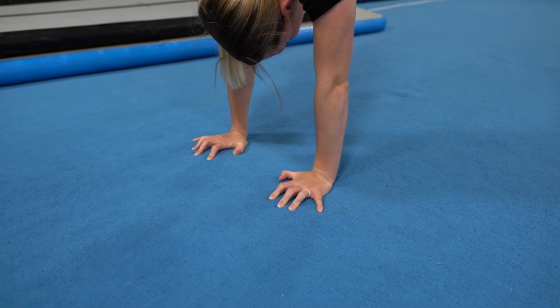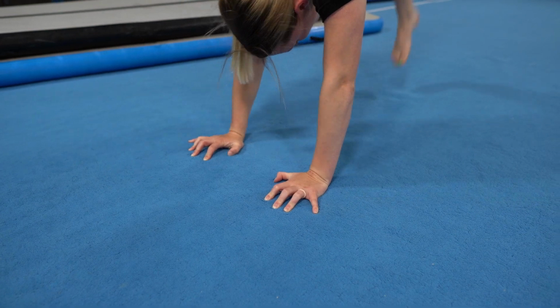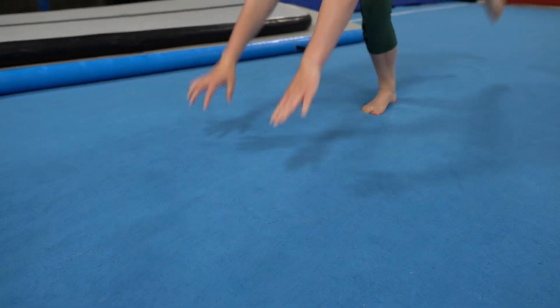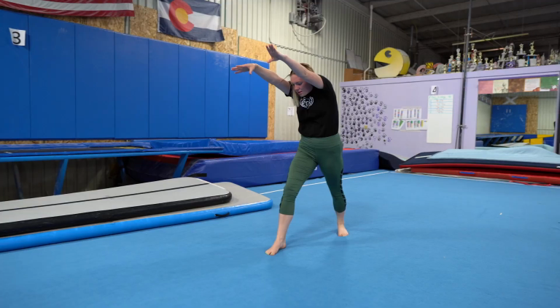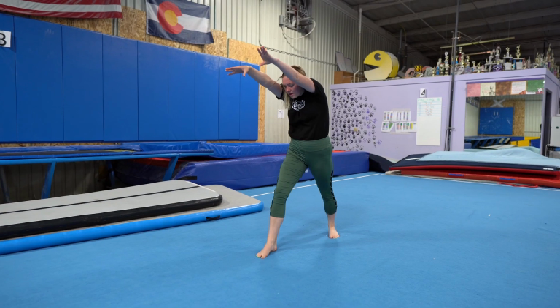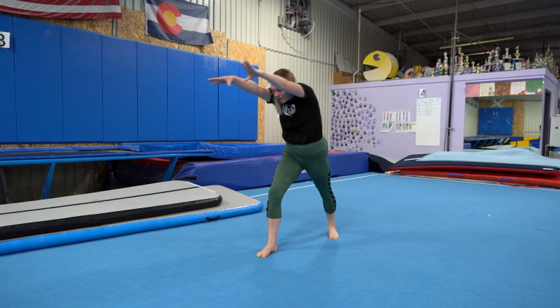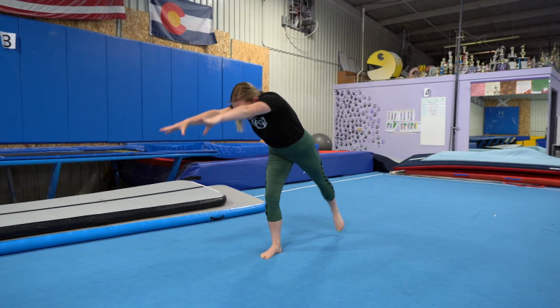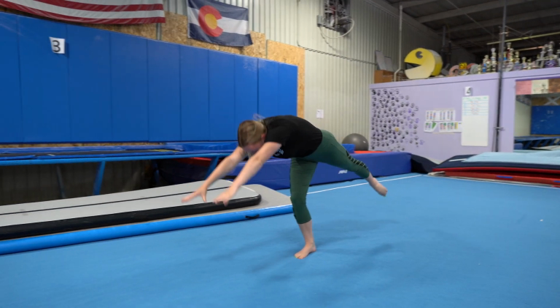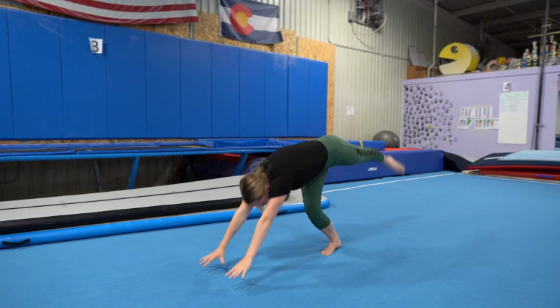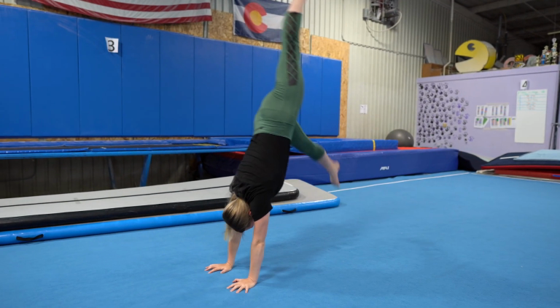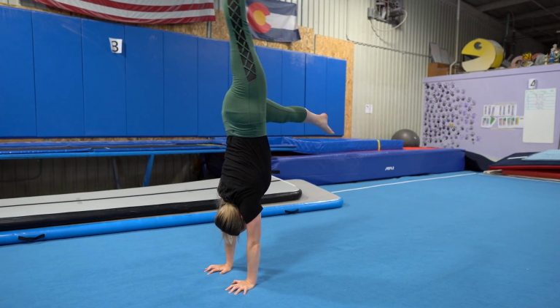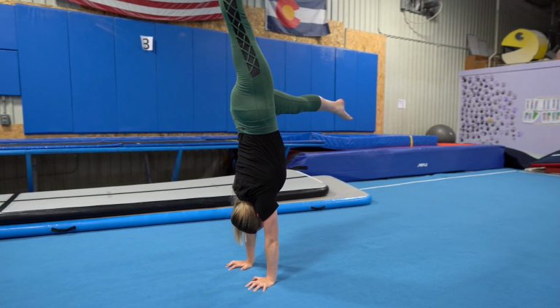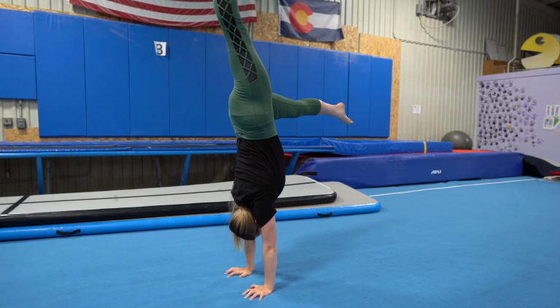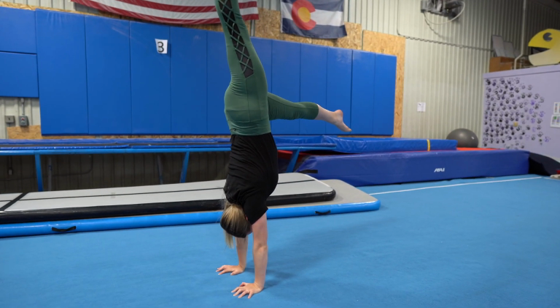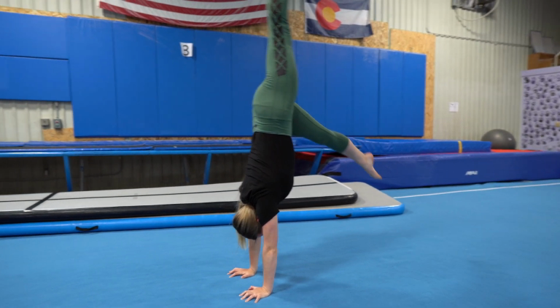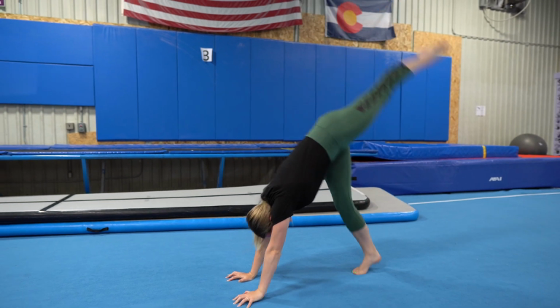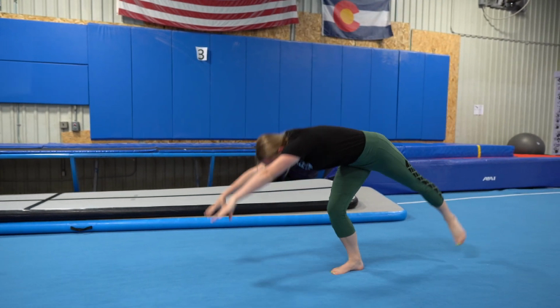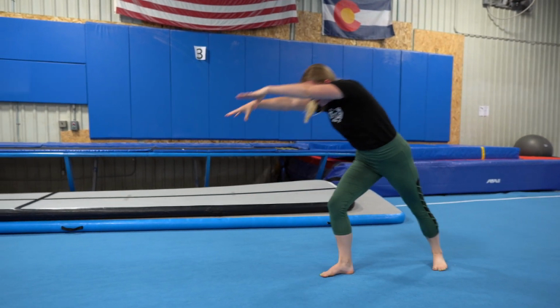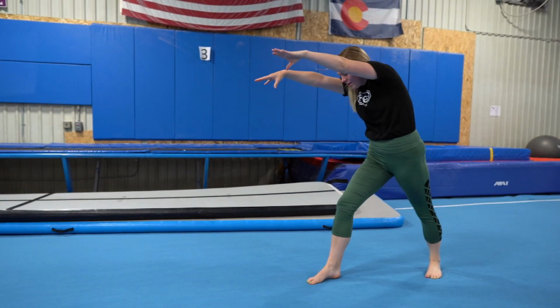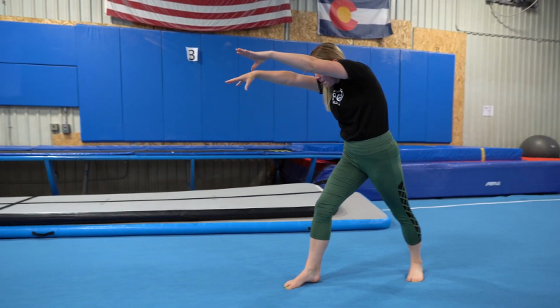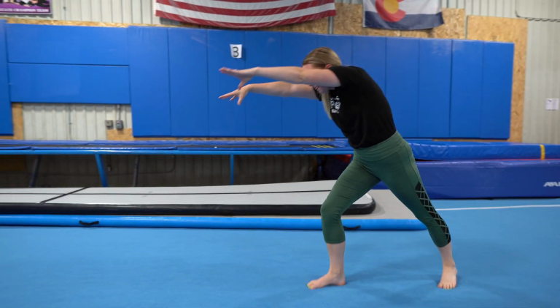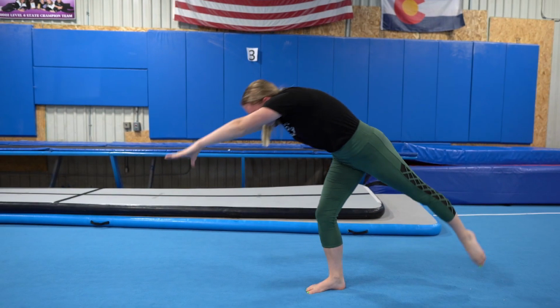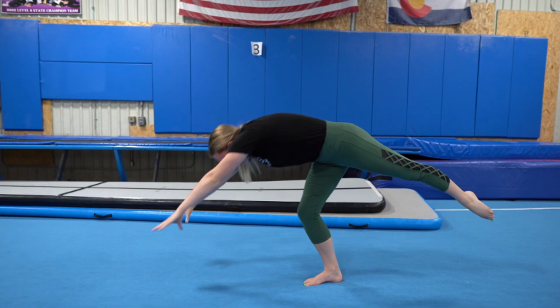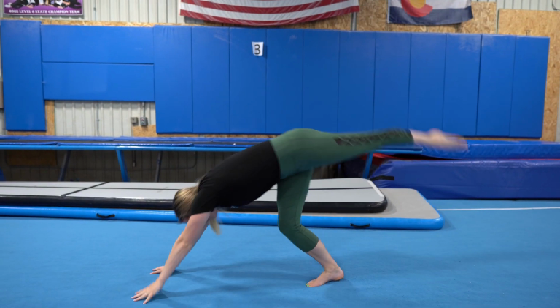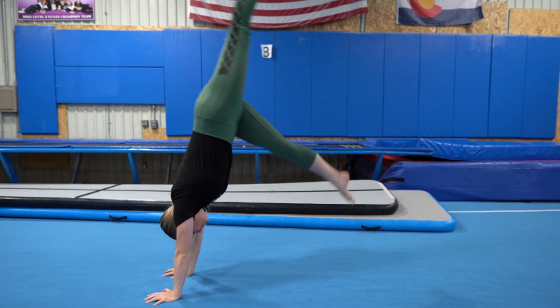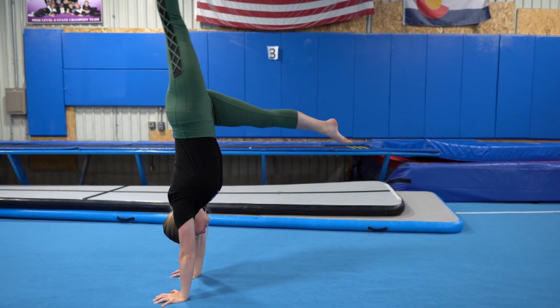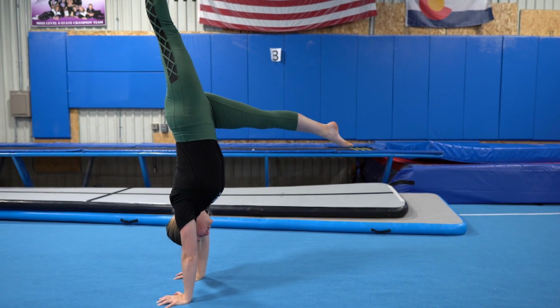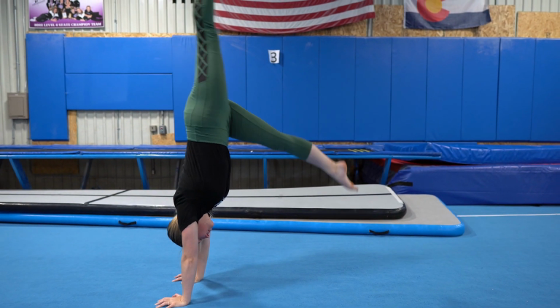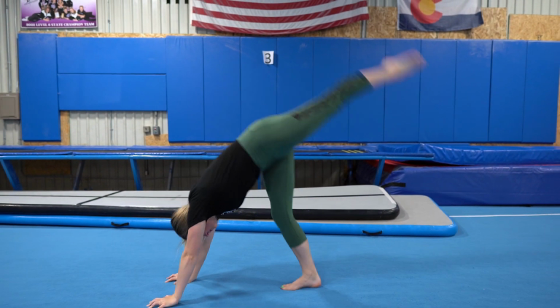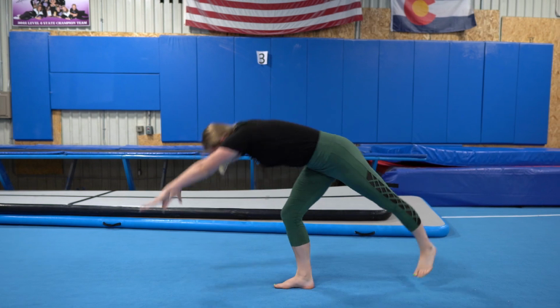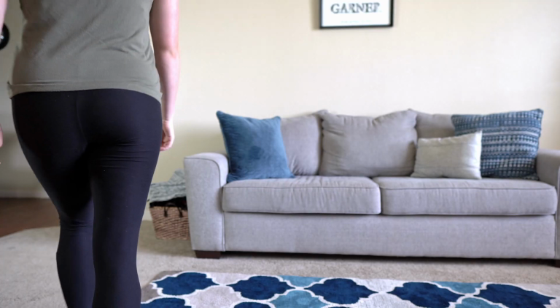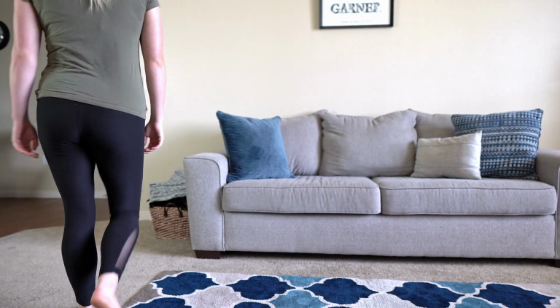Once your hands touch the ground, push through your front leg to get into a handstand. When you're first learning to do a handstand, I suggest kicking up with your legs apart. That way your bottom leg is already there to catch you when you come back down.